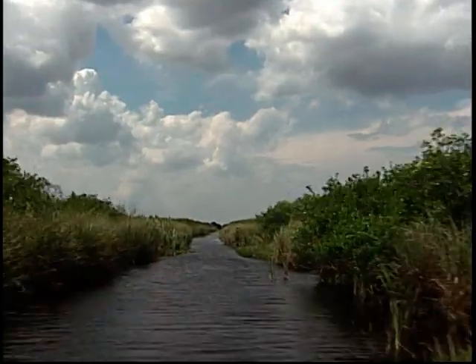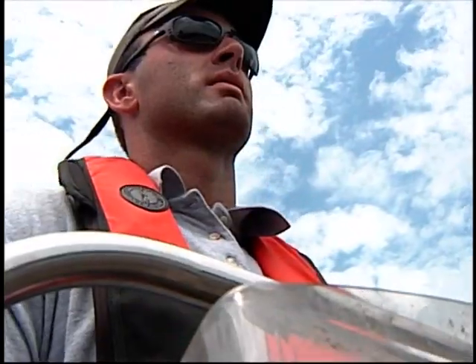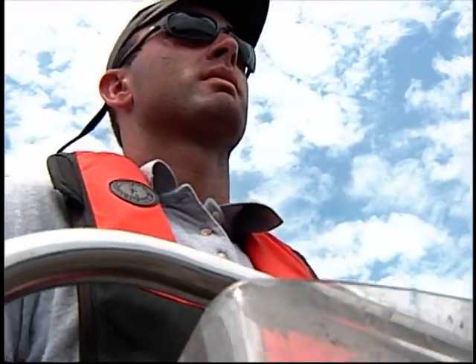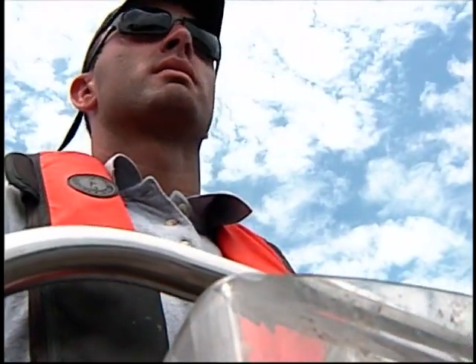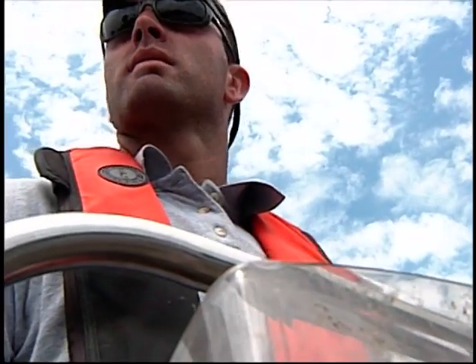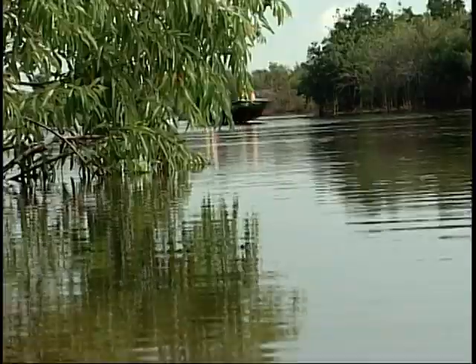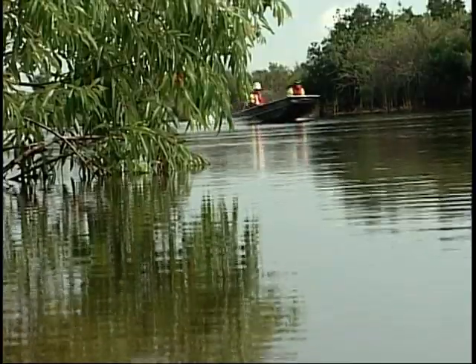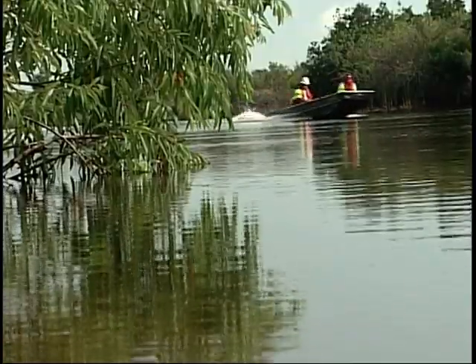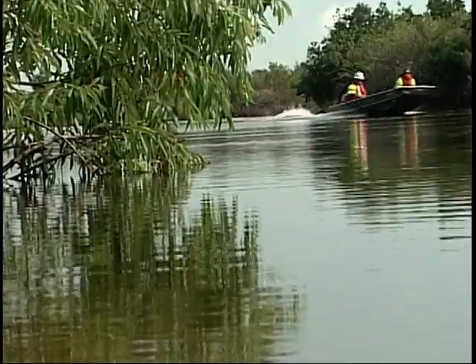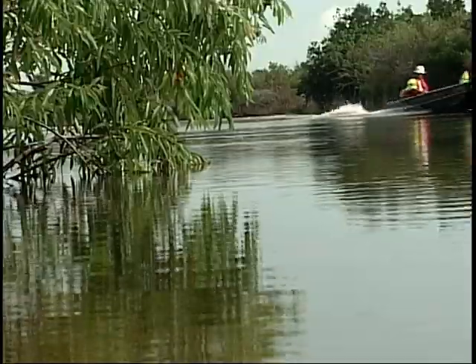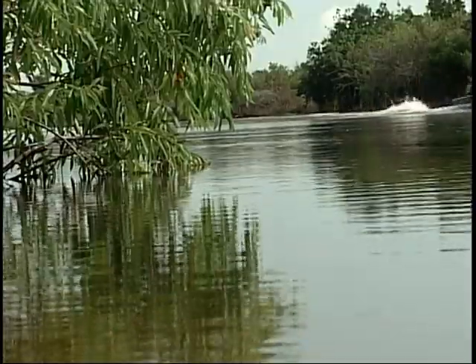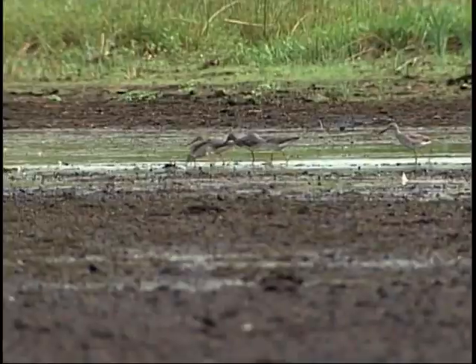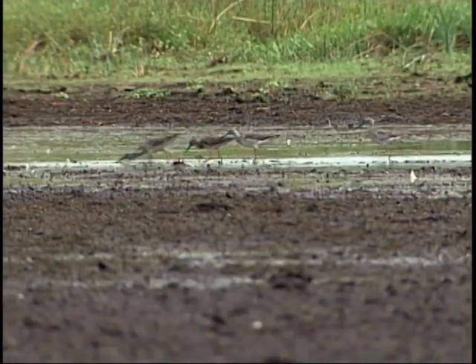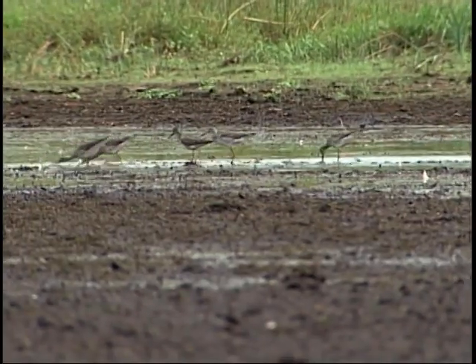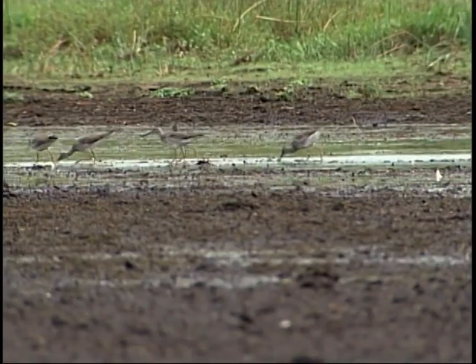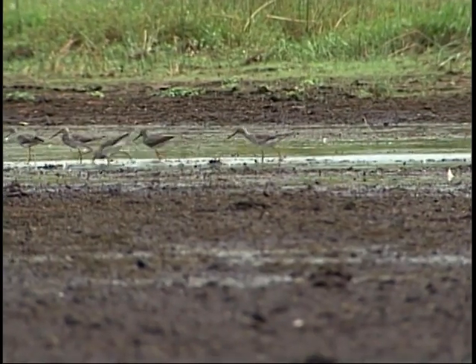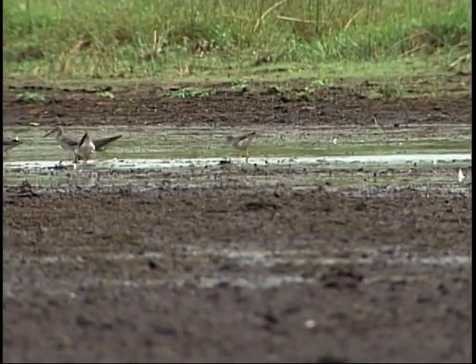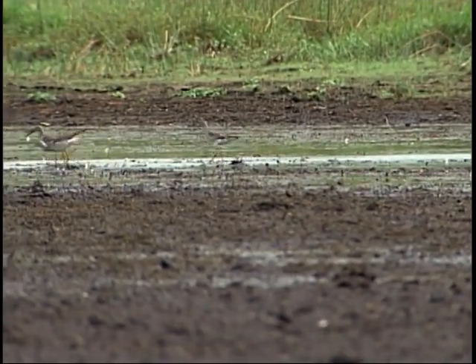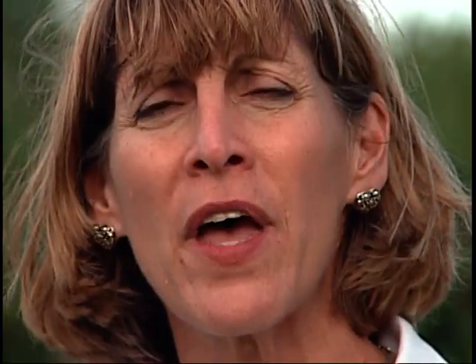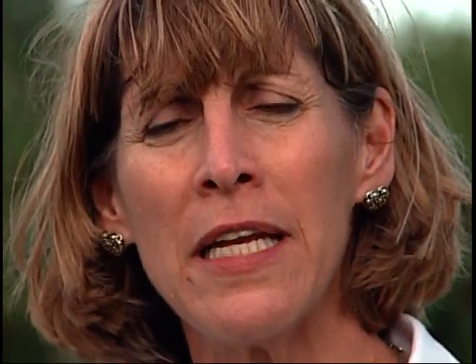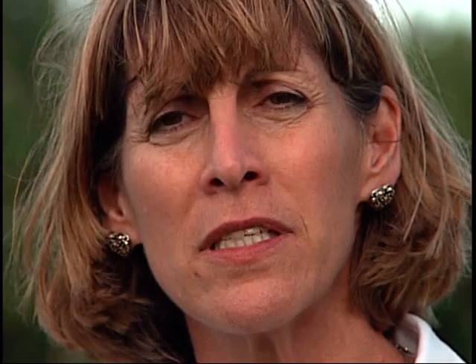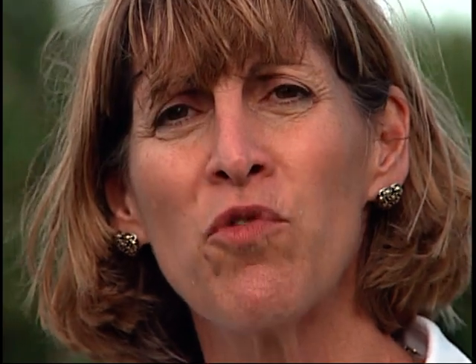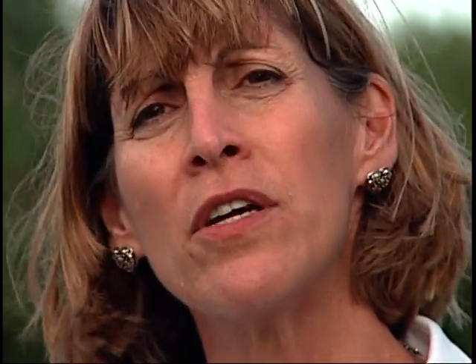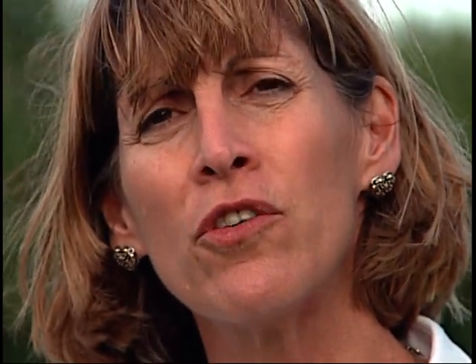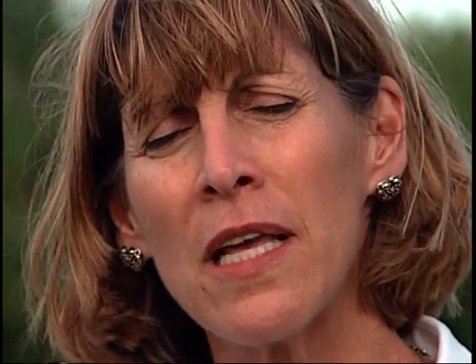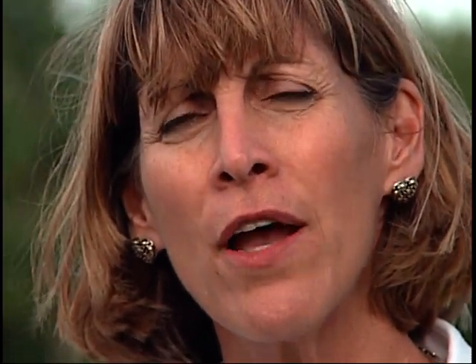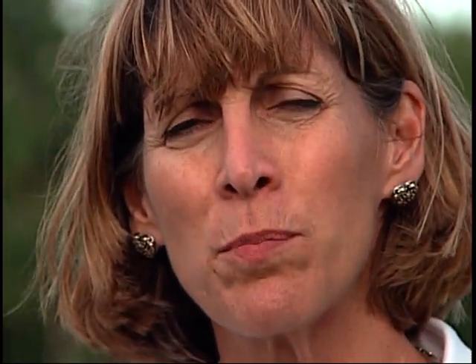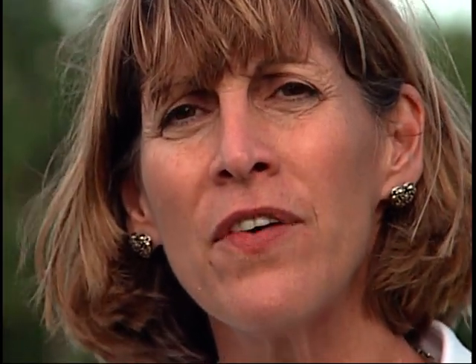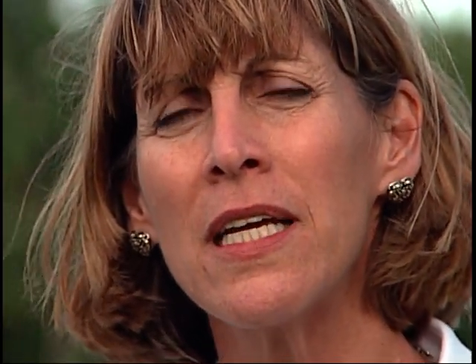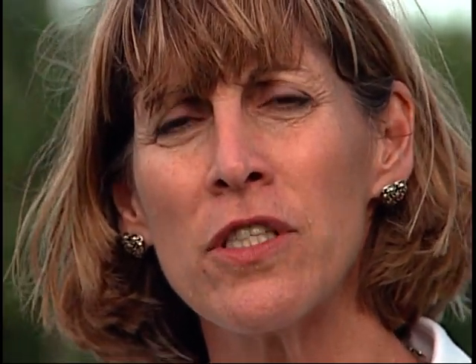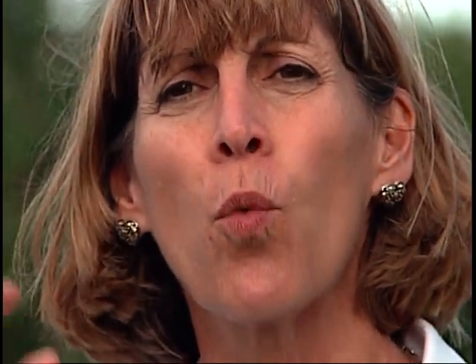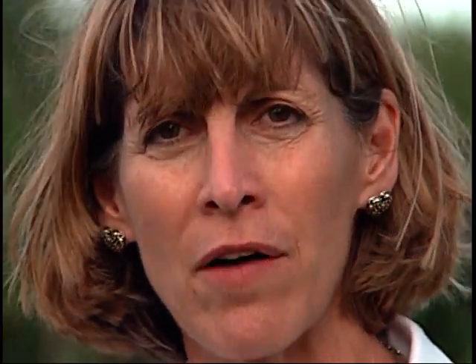The Corps of Engineers is working with the state of Florida and the Fish and Wildlife Service to preserve threatened and endangered species. Almost all the birds that are endangered at this time are endangered because they rely on specific conditions such as water levels.